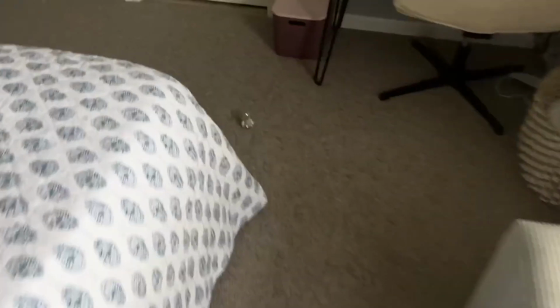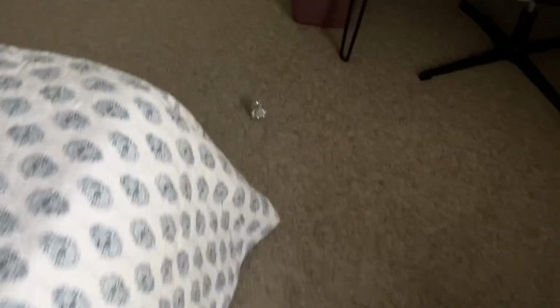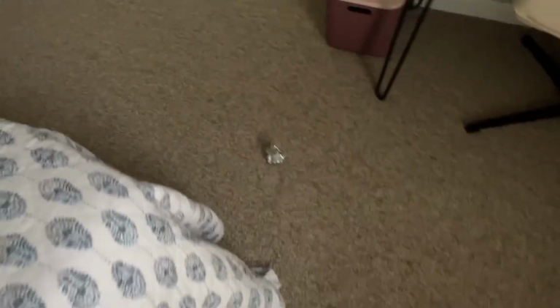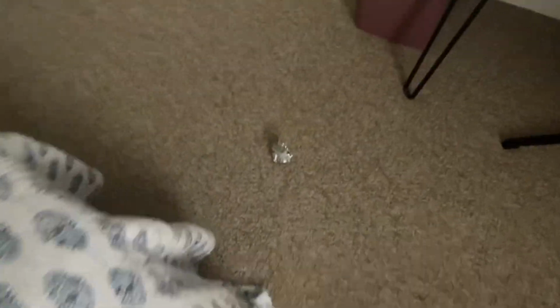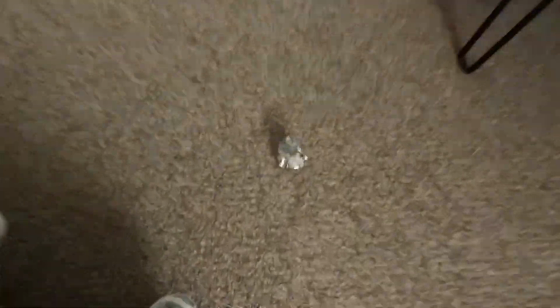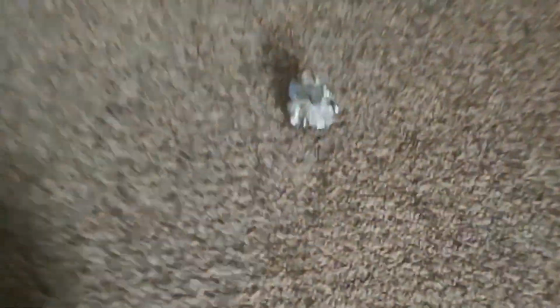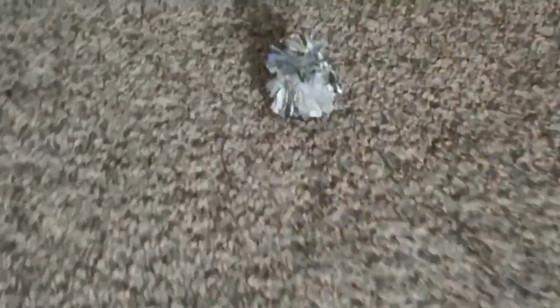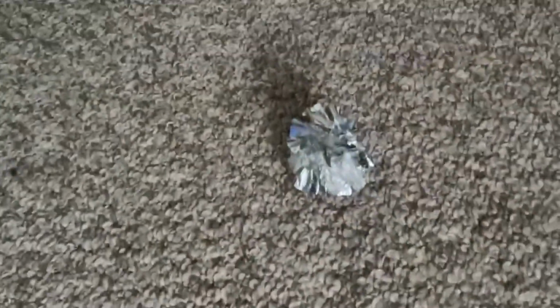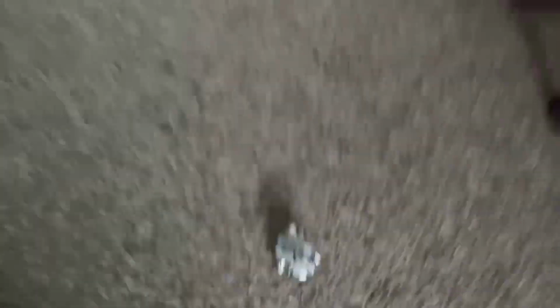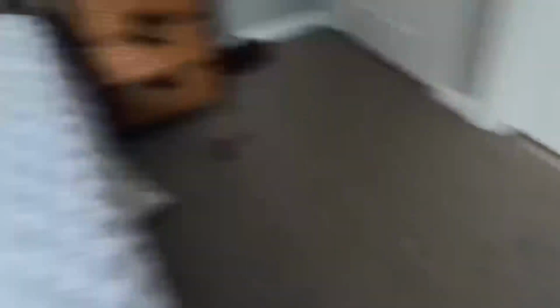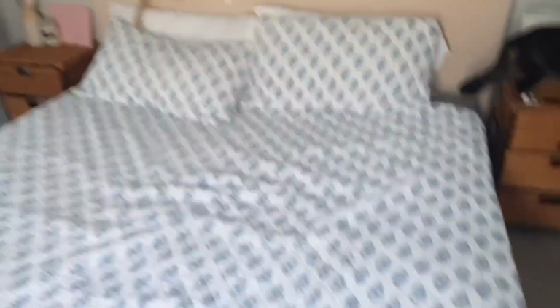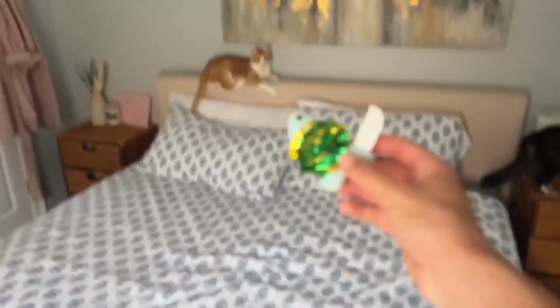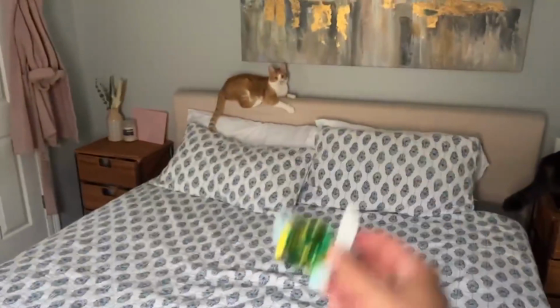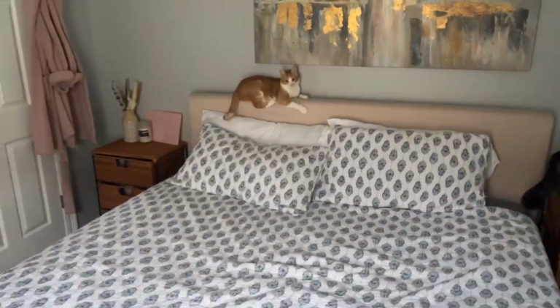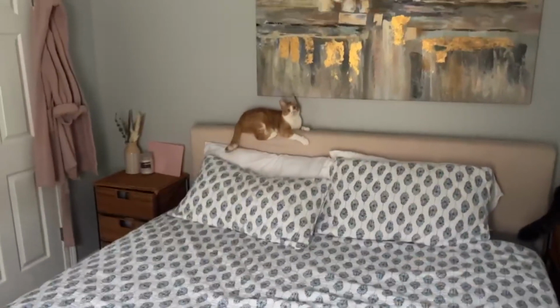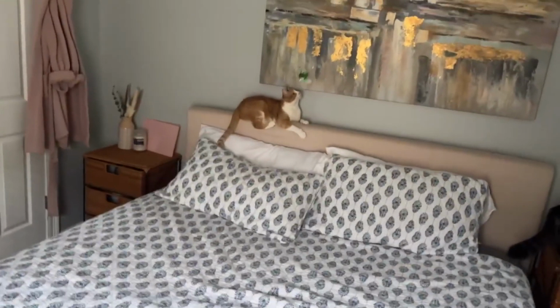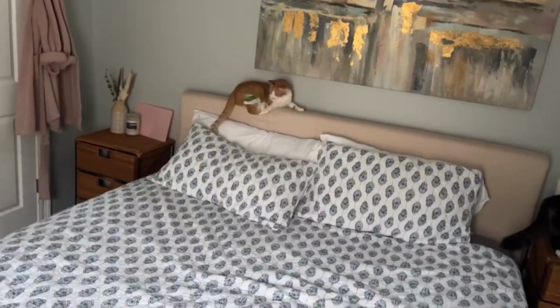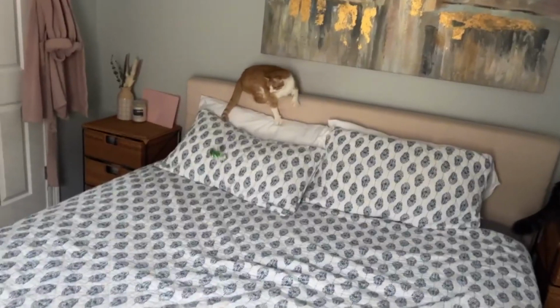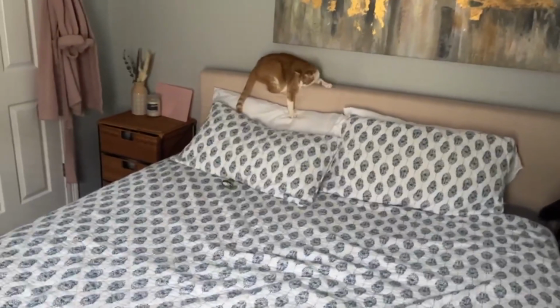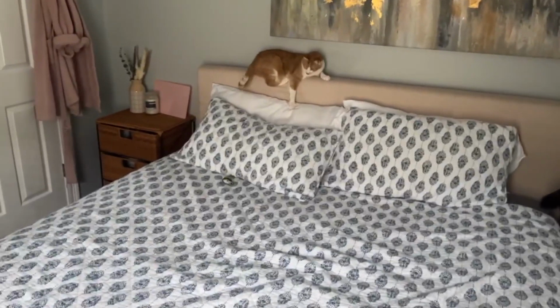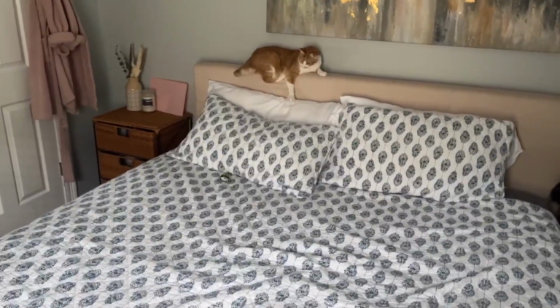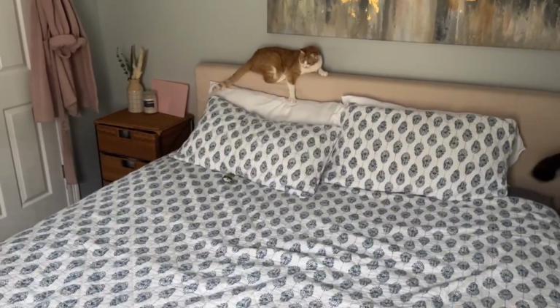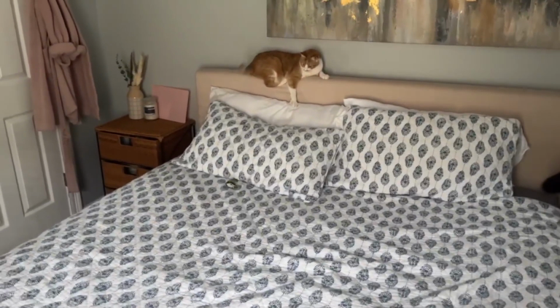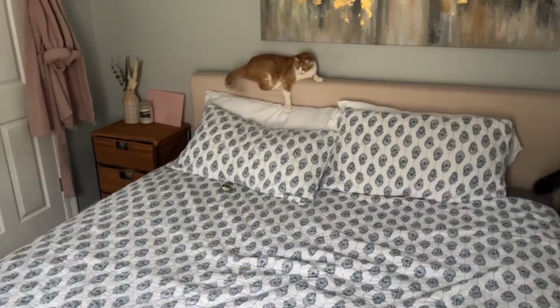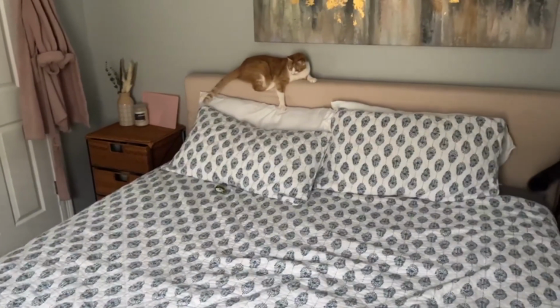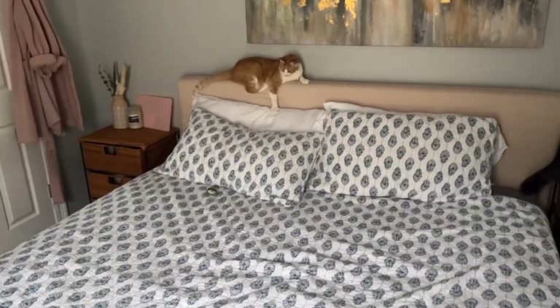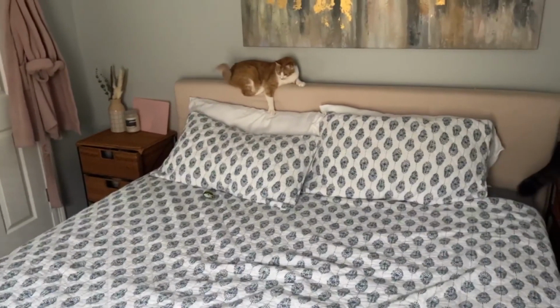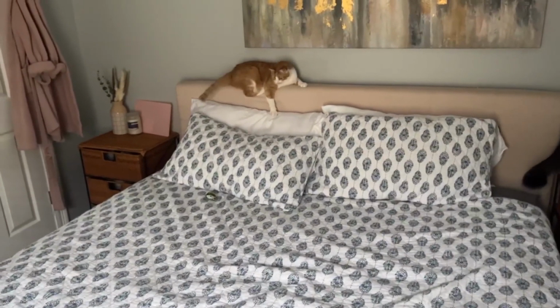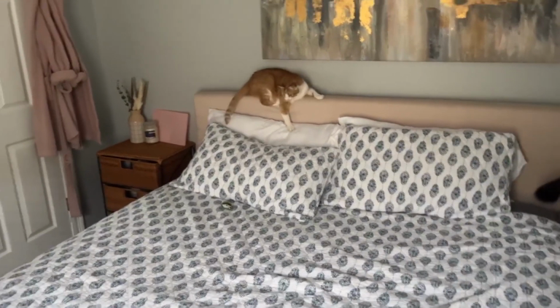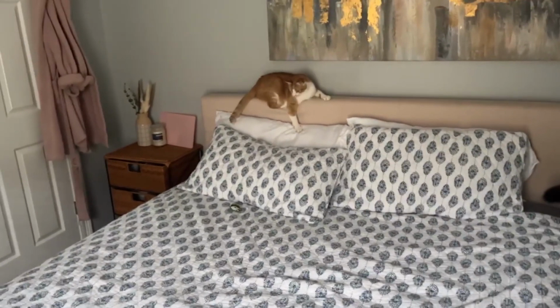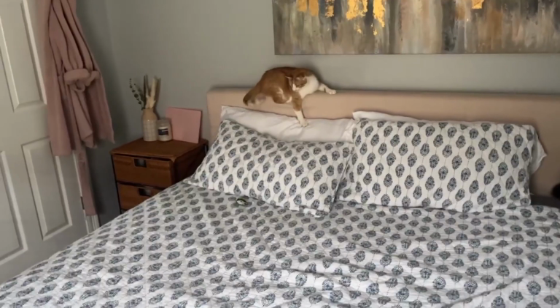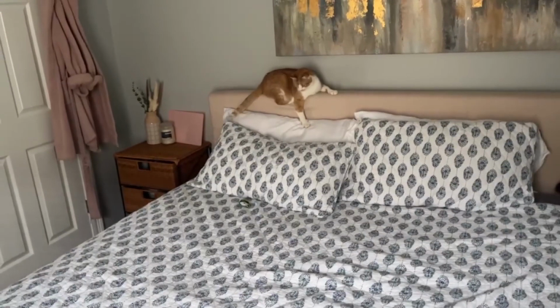He loves these ones right here that are just like the fluff balls. Let's see if he likes this one. He kind of has been playing for a while, but that tail is still going, so I just want to see if he wants it.